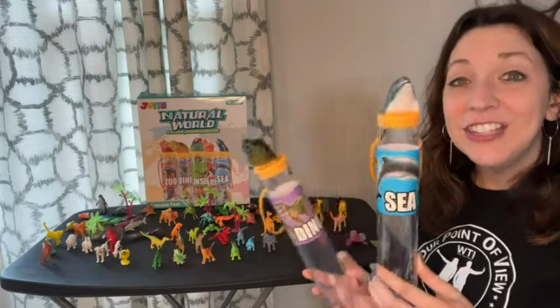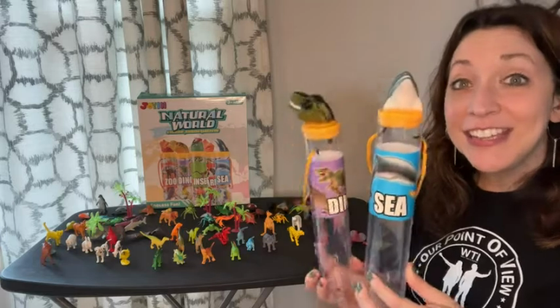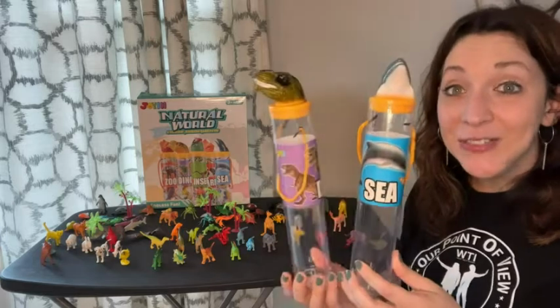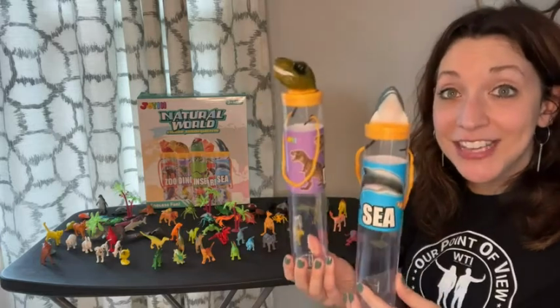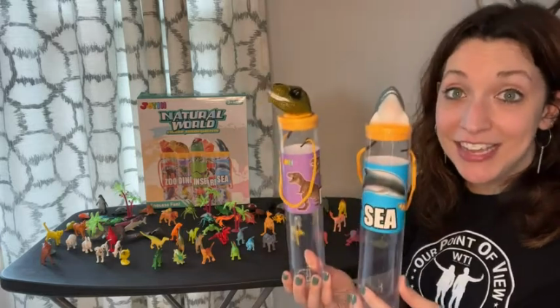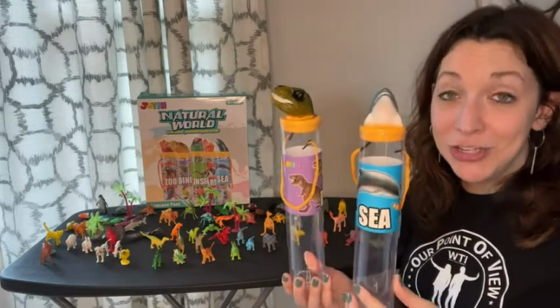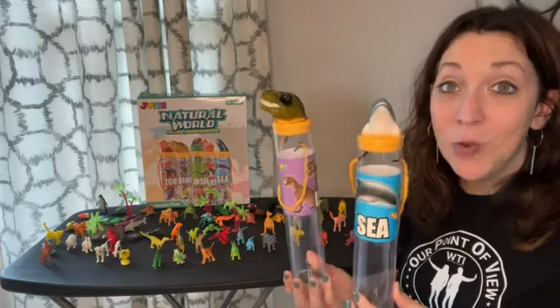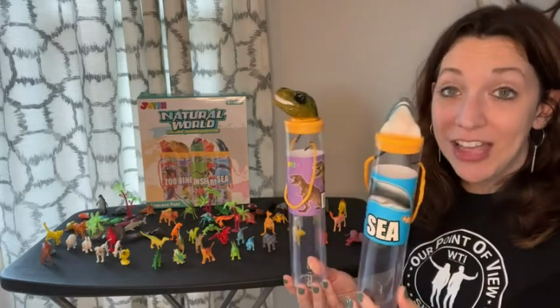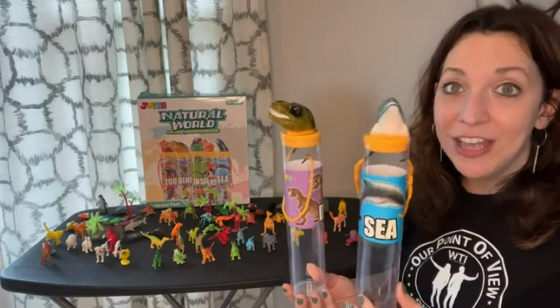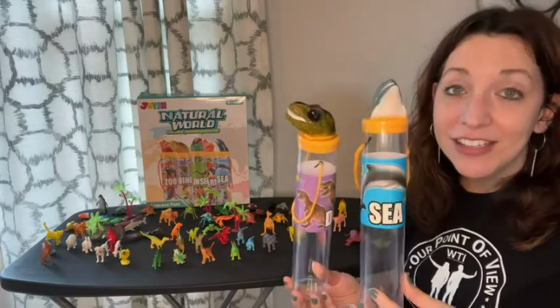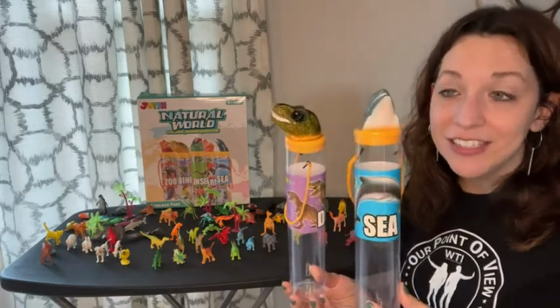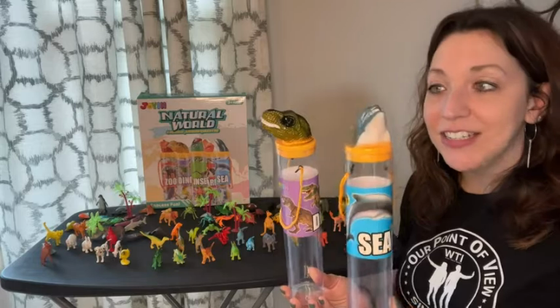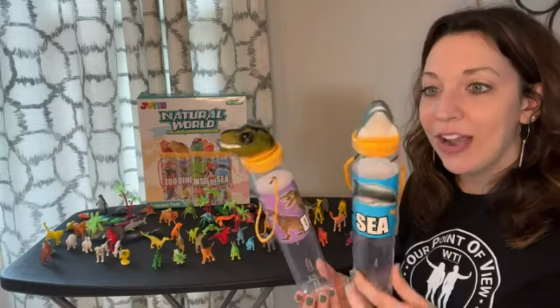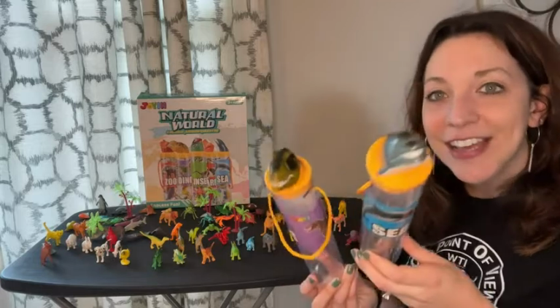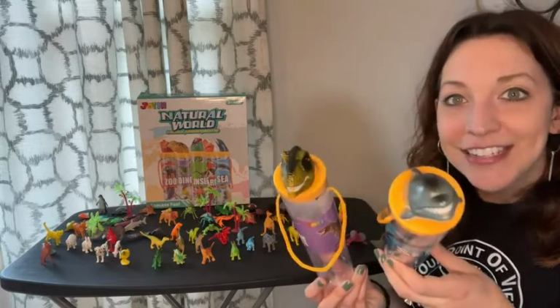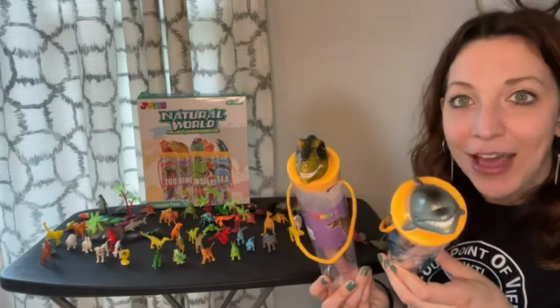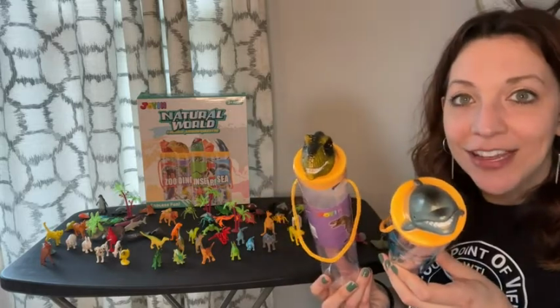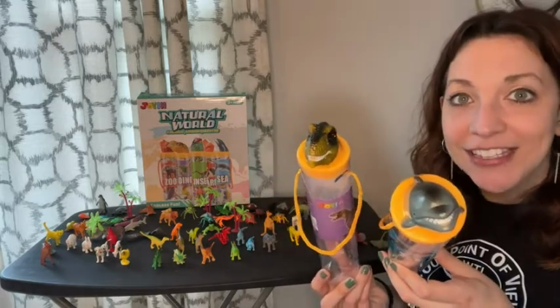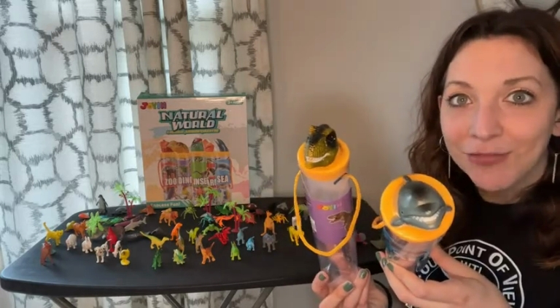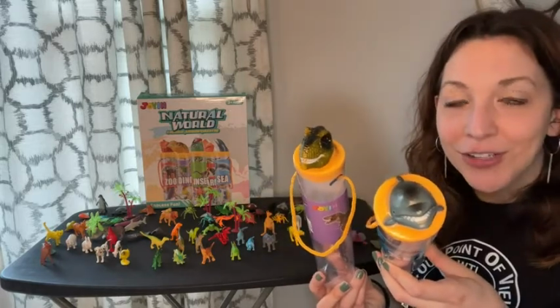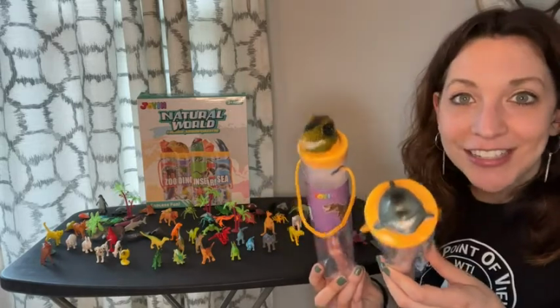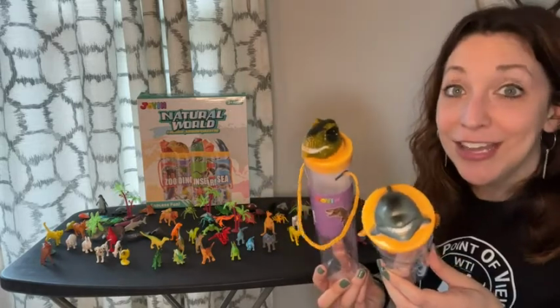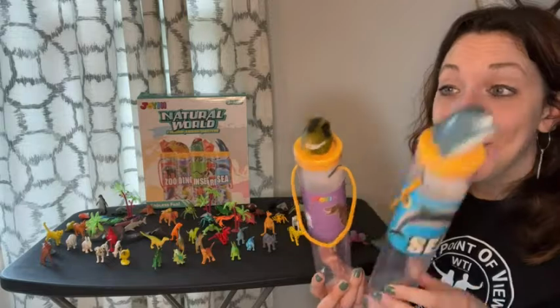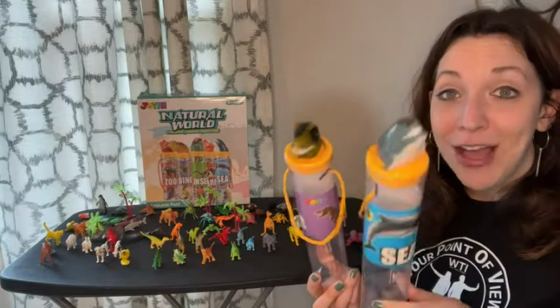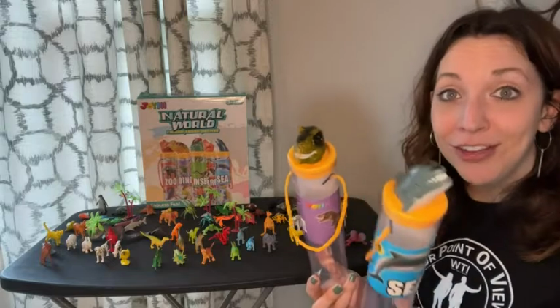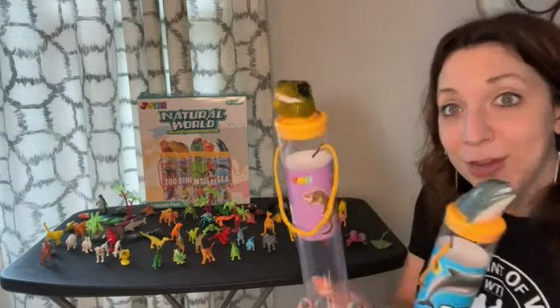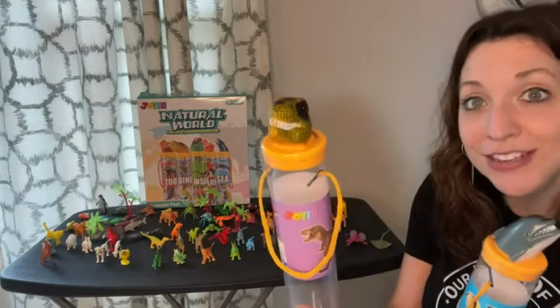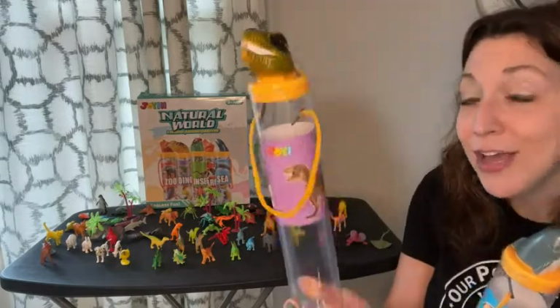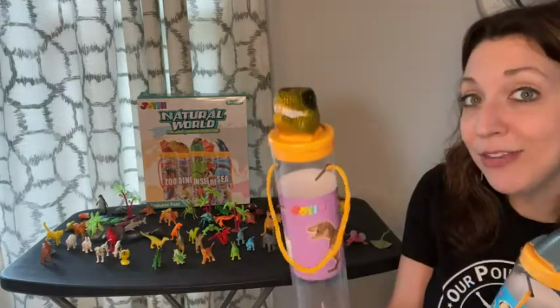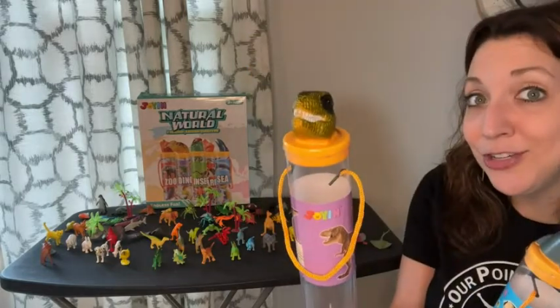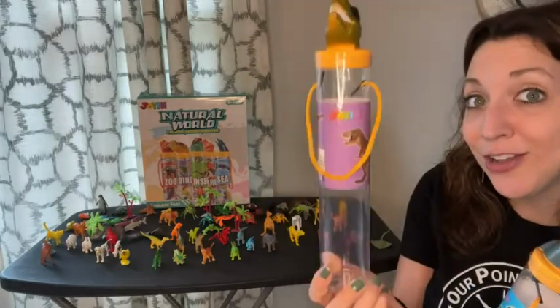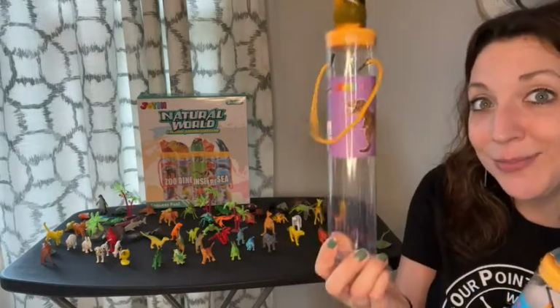Each set does fit inside these handy tubes, so when you're not using them I like that they can stay organized. The tops are easily identifiable so that the kids can grab whatever they're looking for — so maybe it's the dinos, grab the dino tube, and they're ready to play.